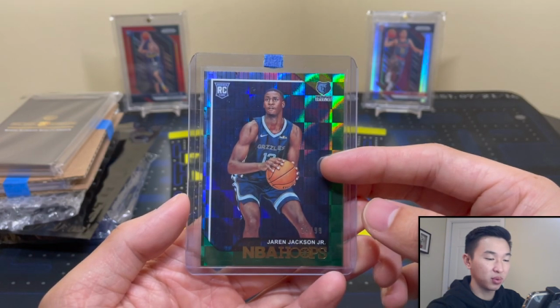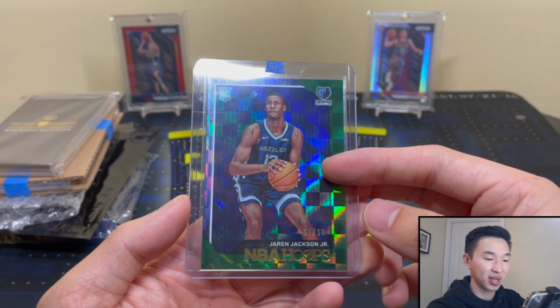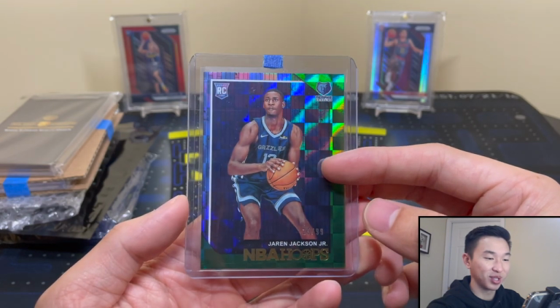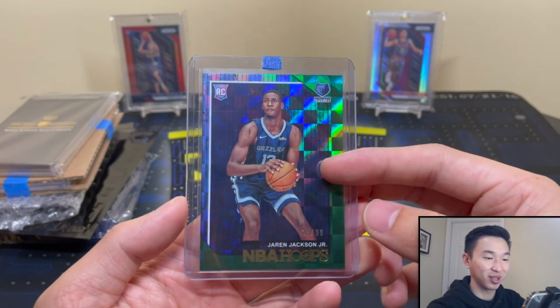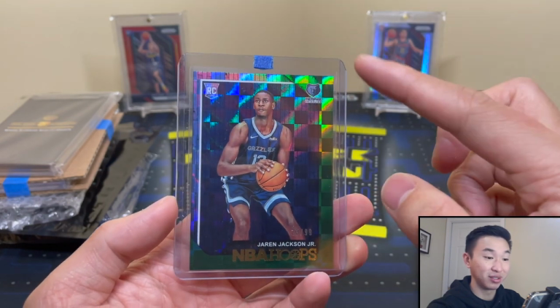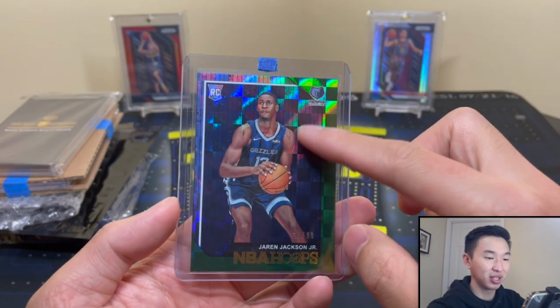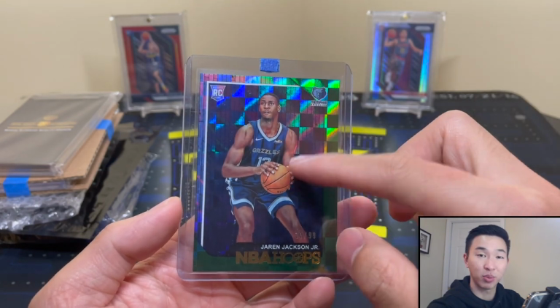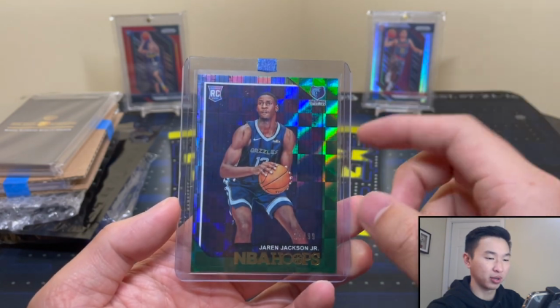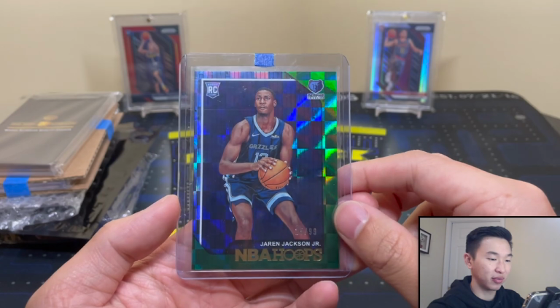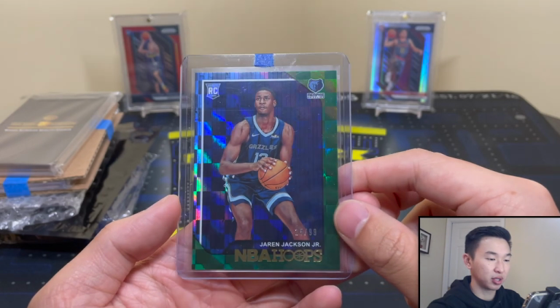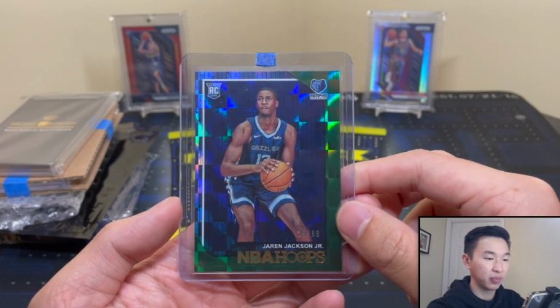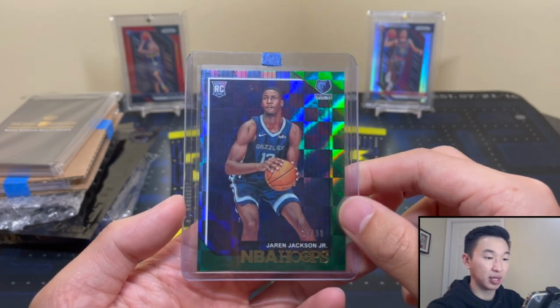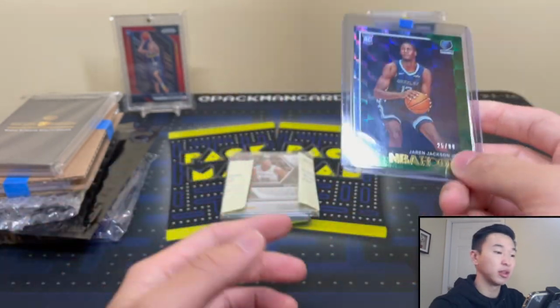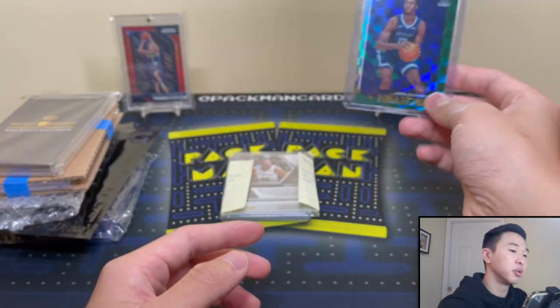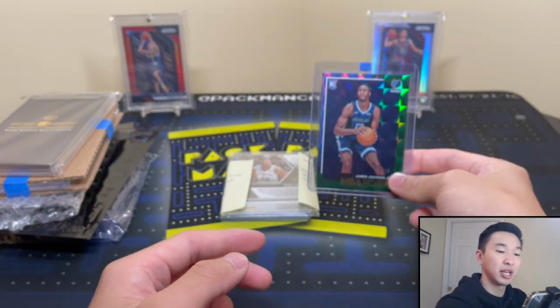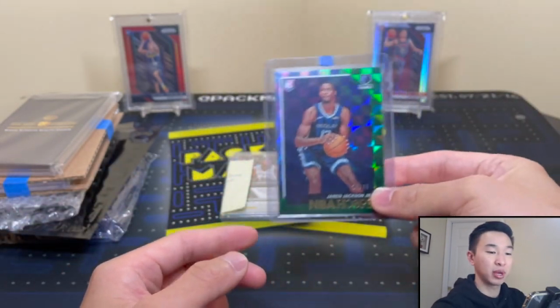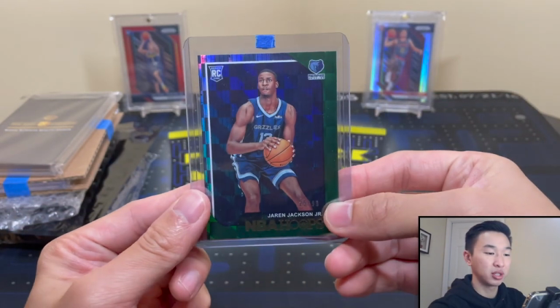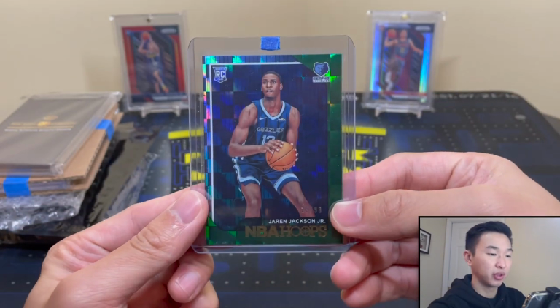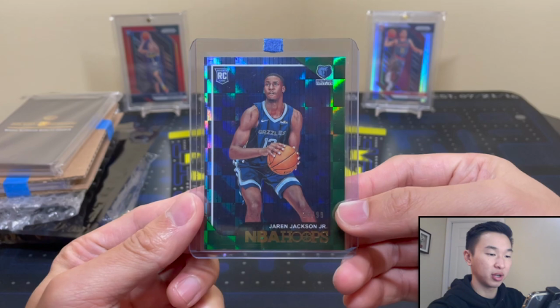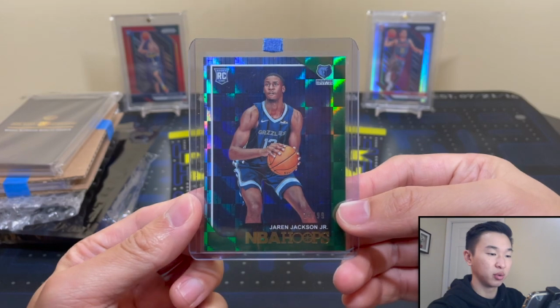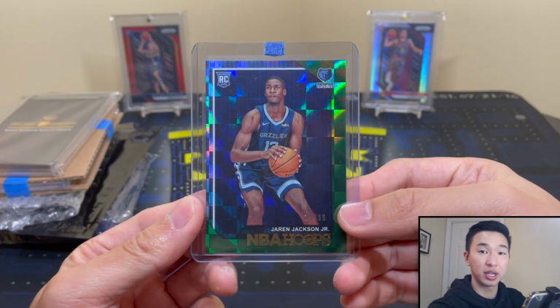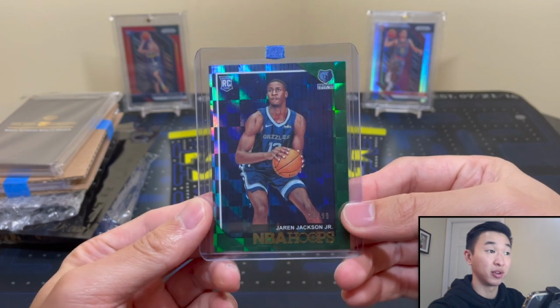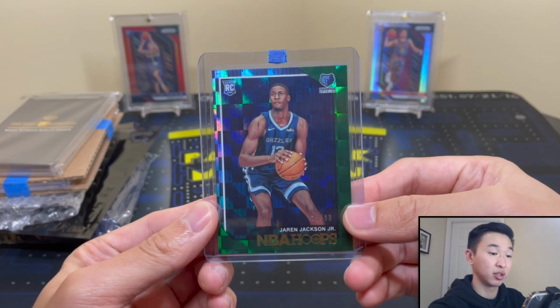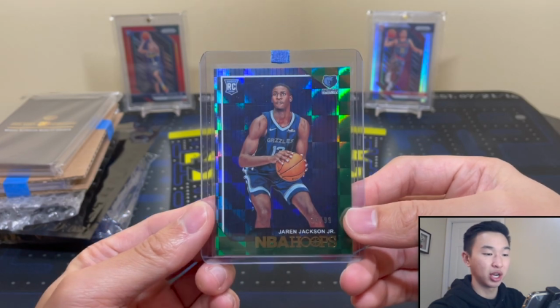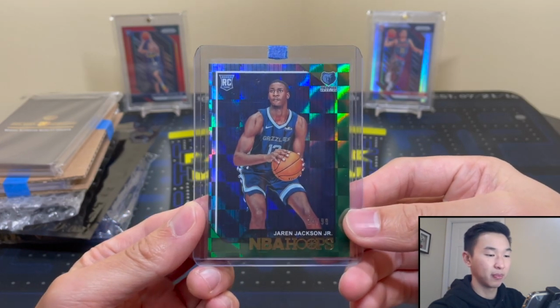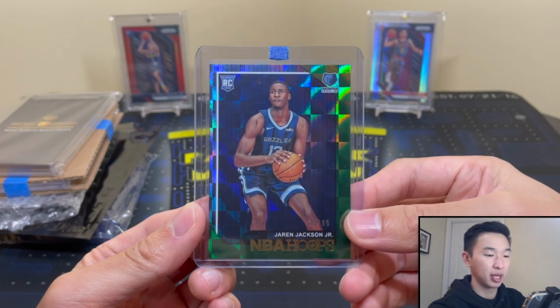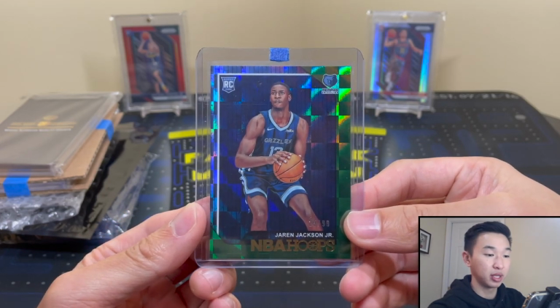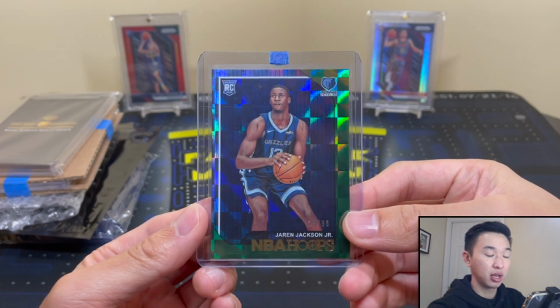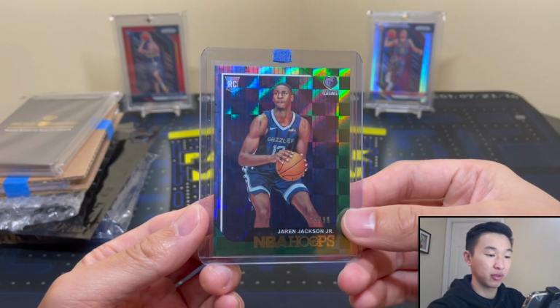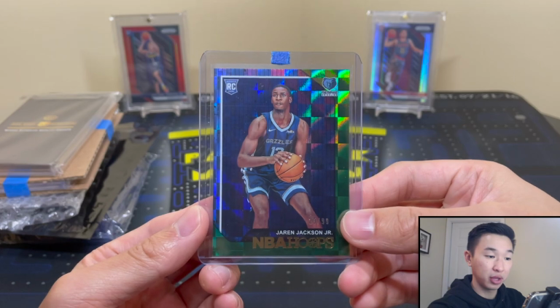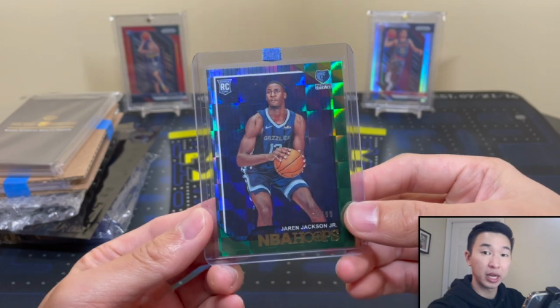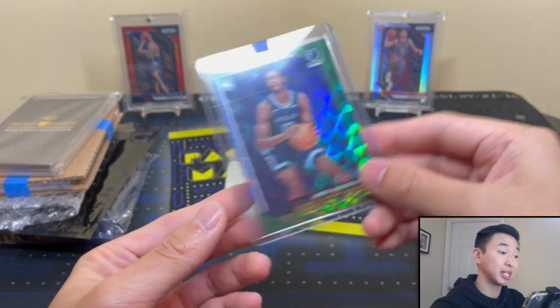That is one slick looking card. I love the checkerboard pattern — it's very, very nice and I was happy to have it. Great new card for my collection. It's gonna look very nice next to all my other Jarens, and hopefully he gets fully healthy and has a big season.